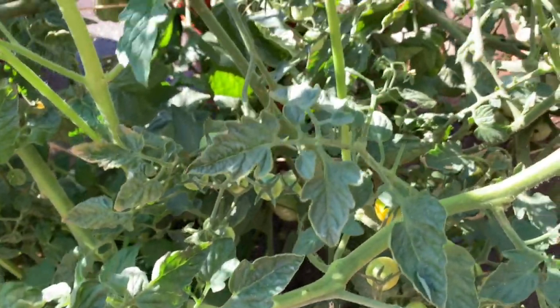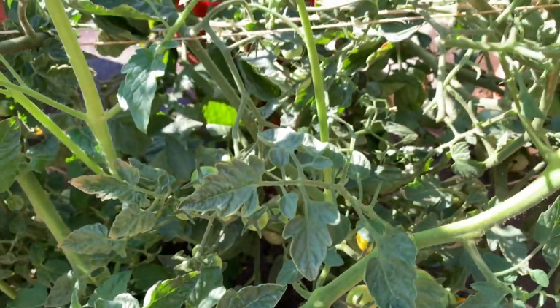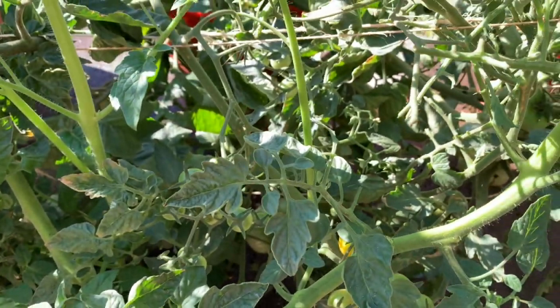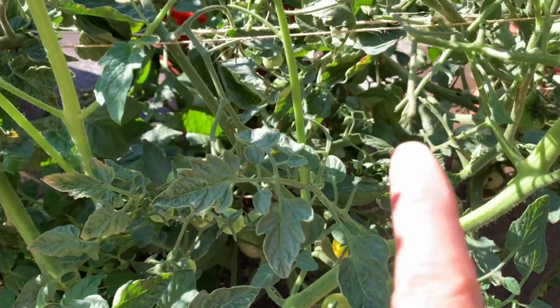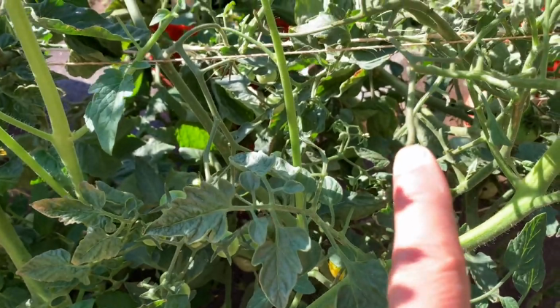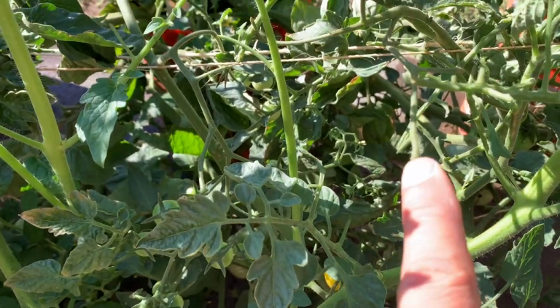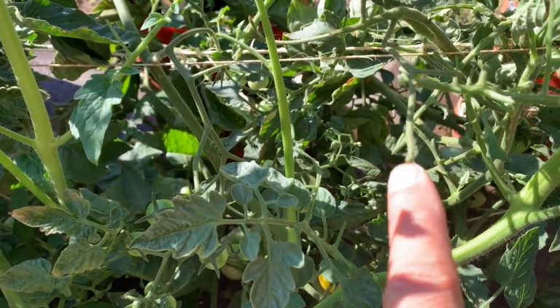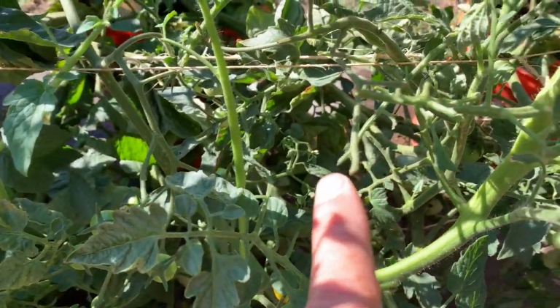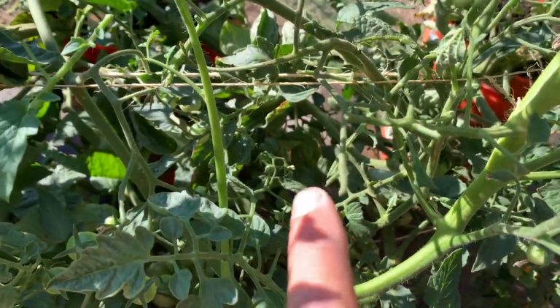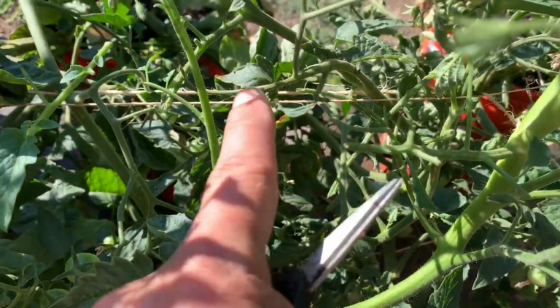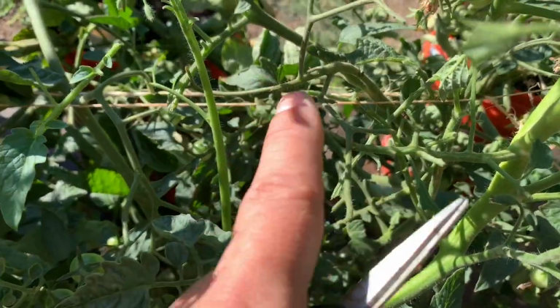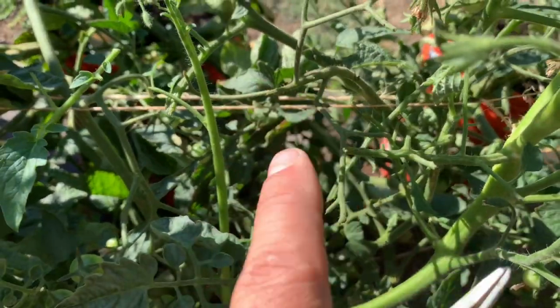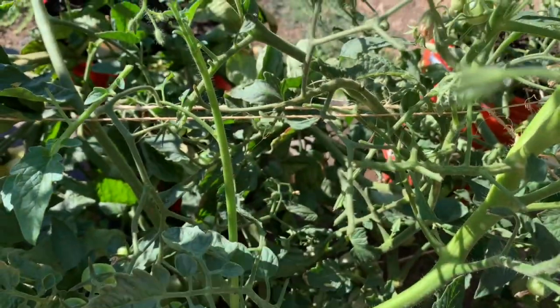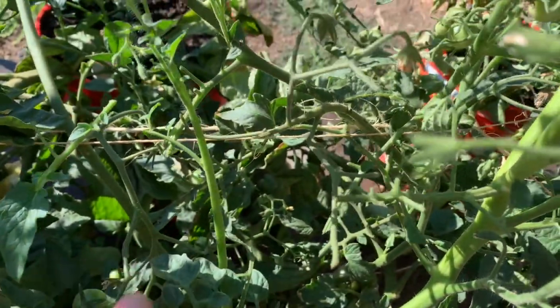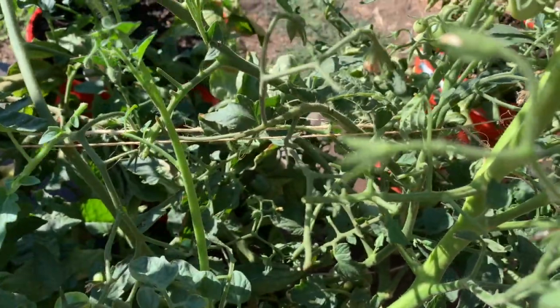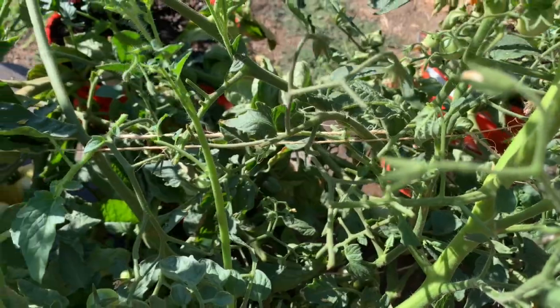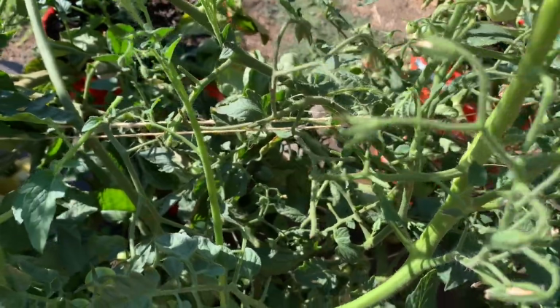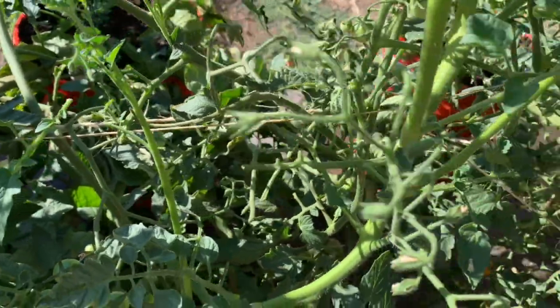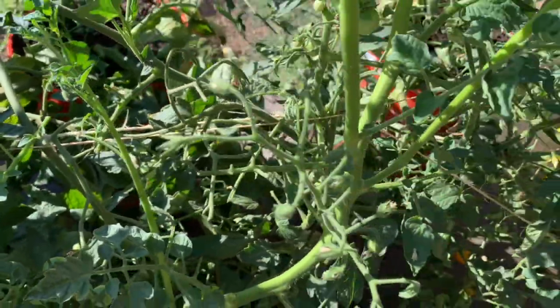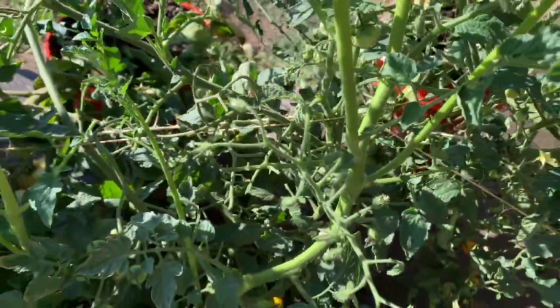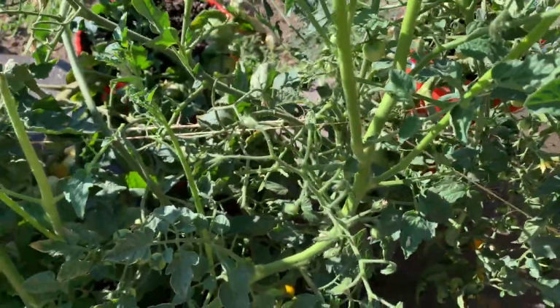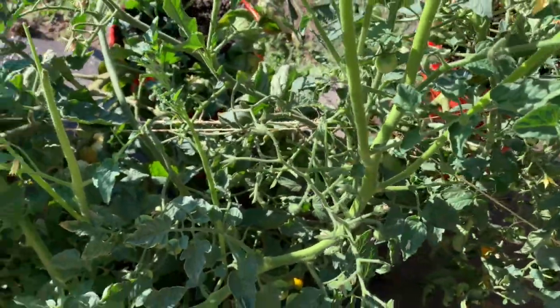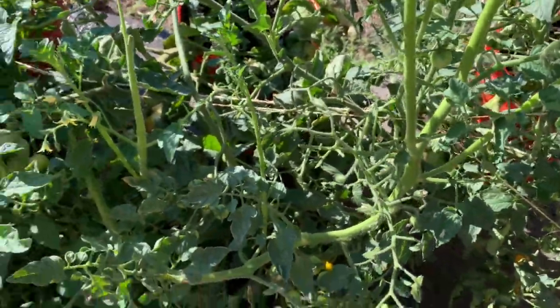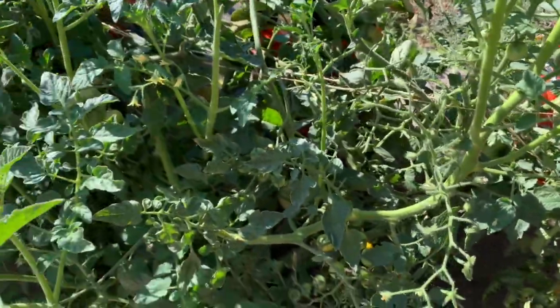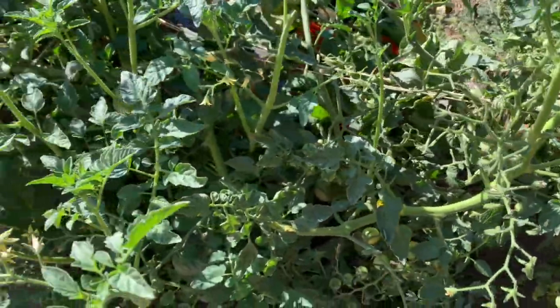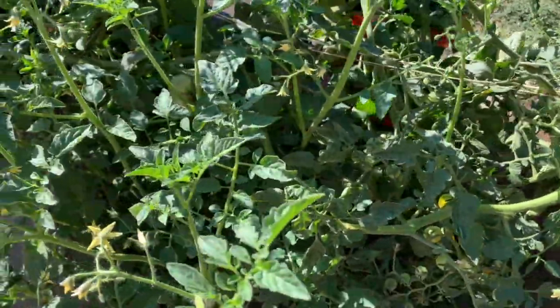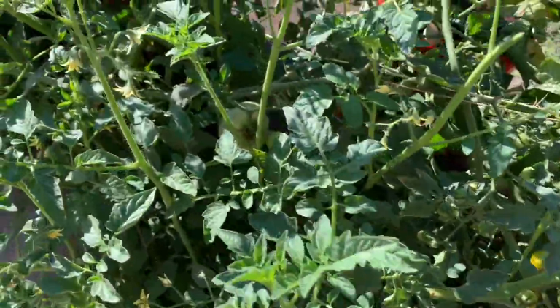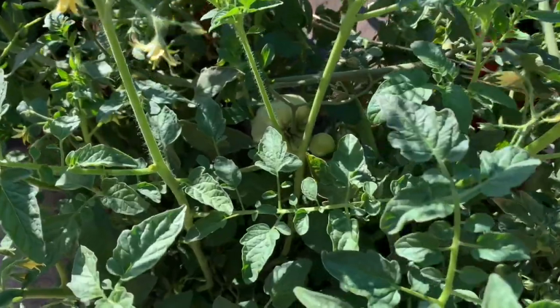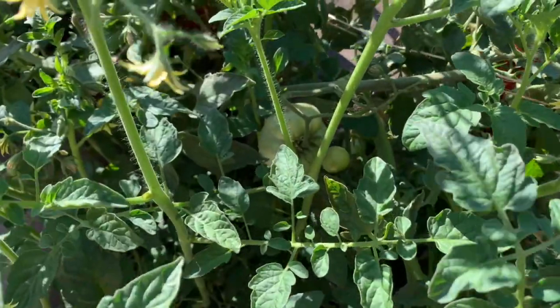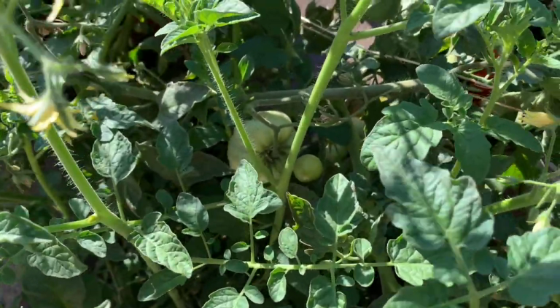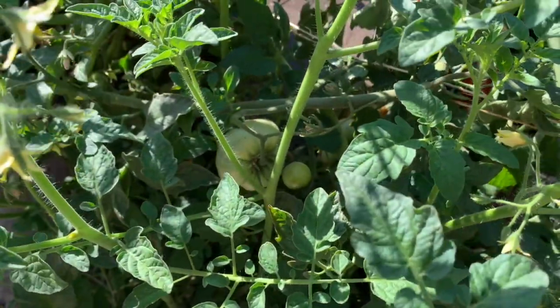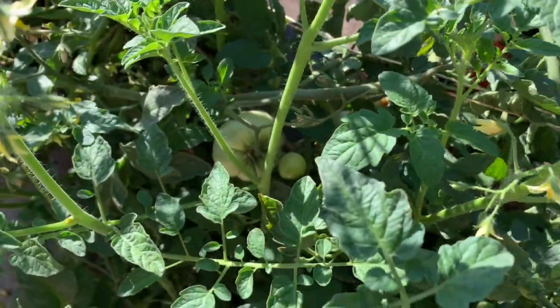I noticed it's been like eaten — look at the leaf there, and there, there are a lot of leaves that have been eaten. He's dead now. I'm just searching for more. Those potatoes are getting big, some of them are really big.